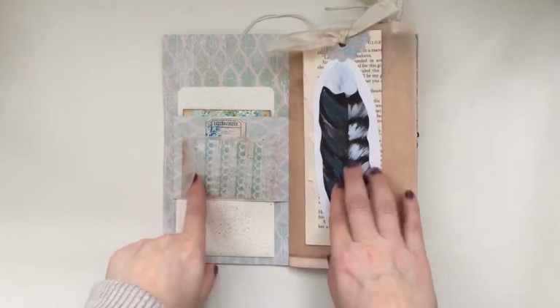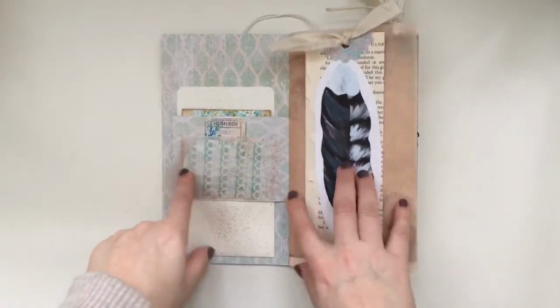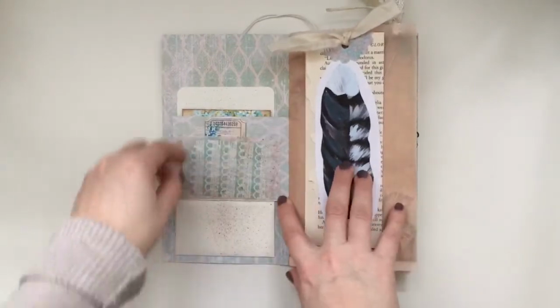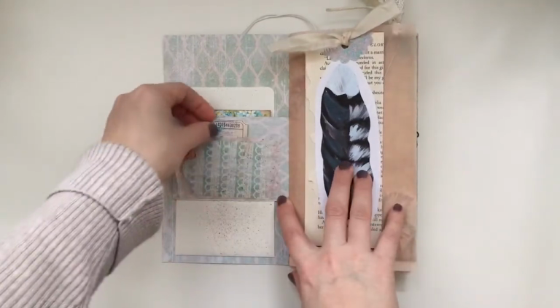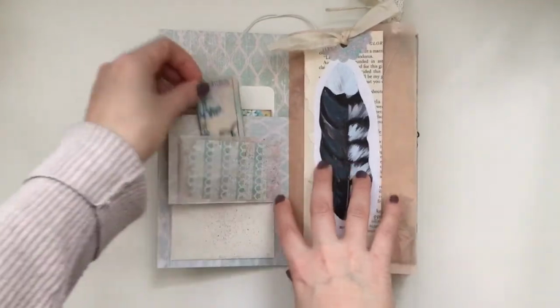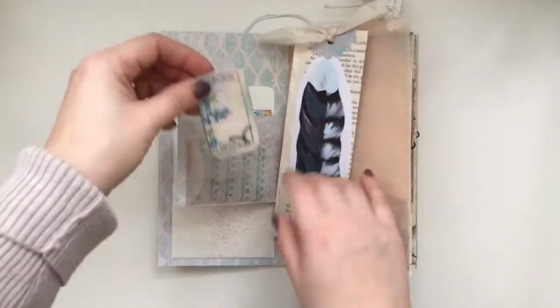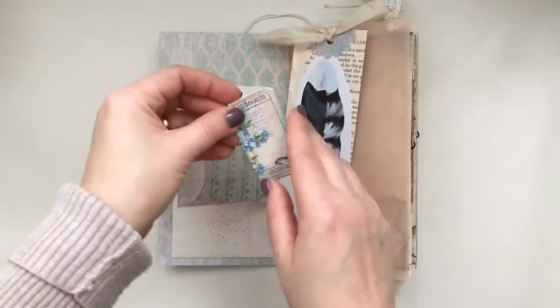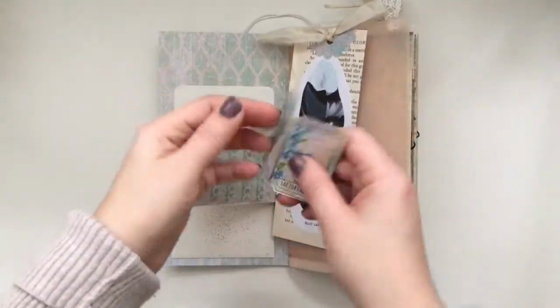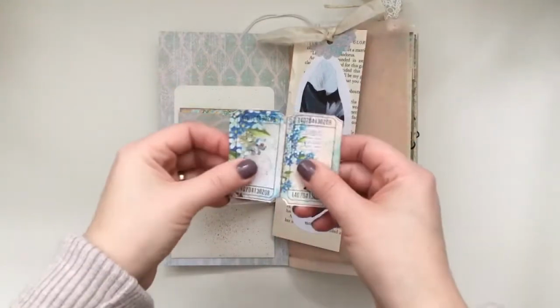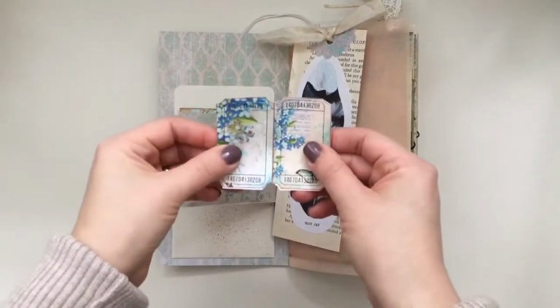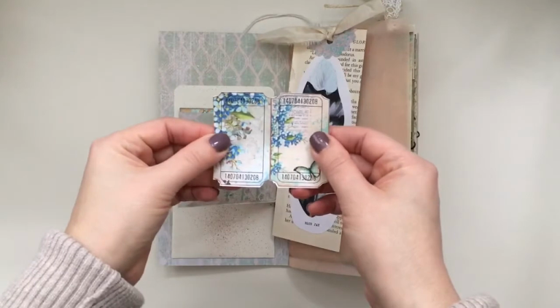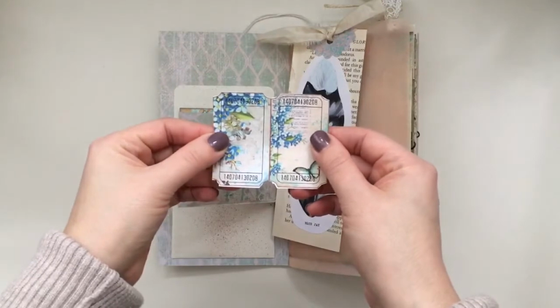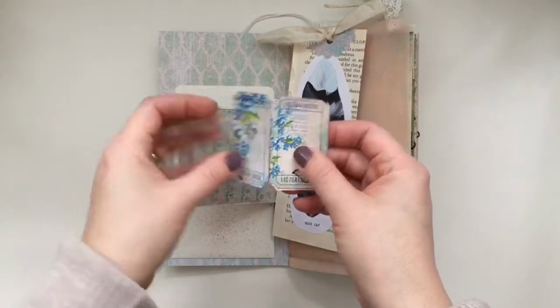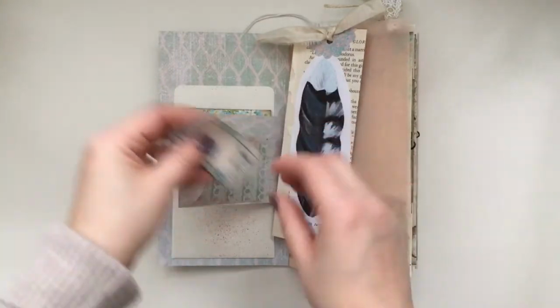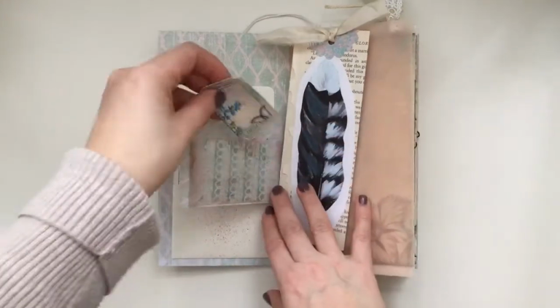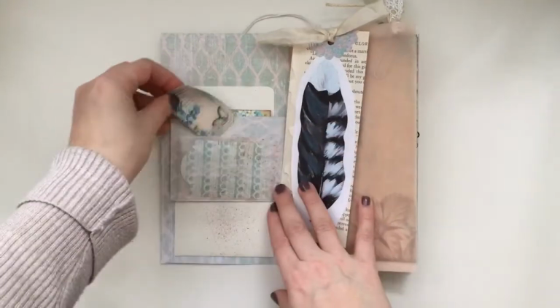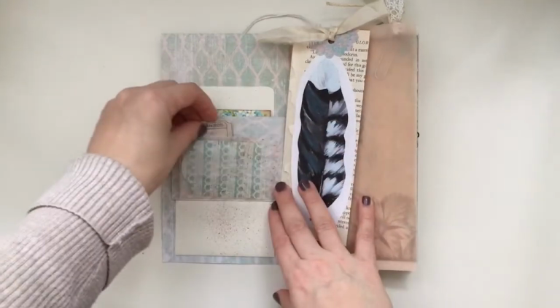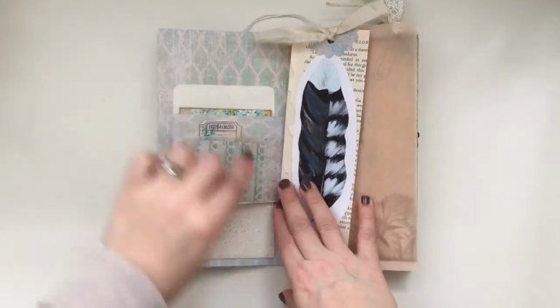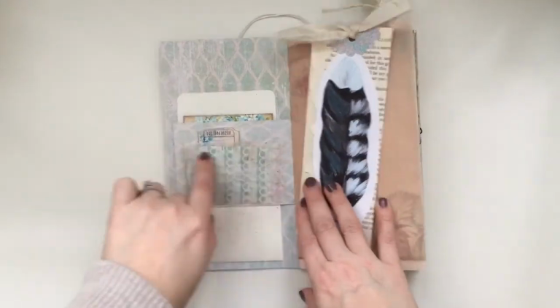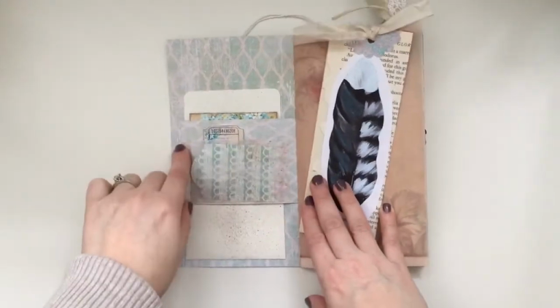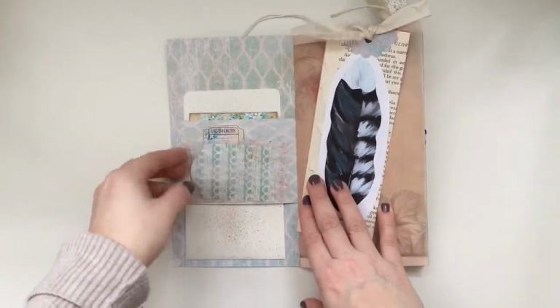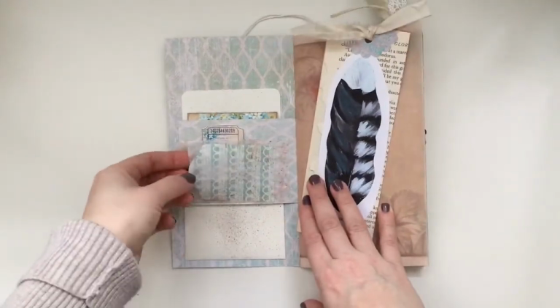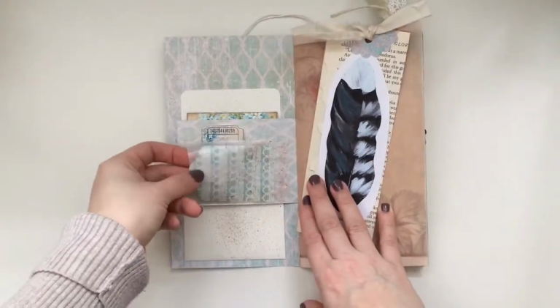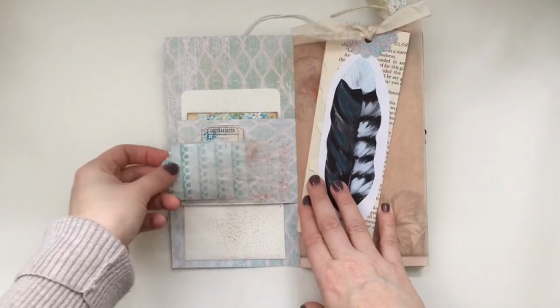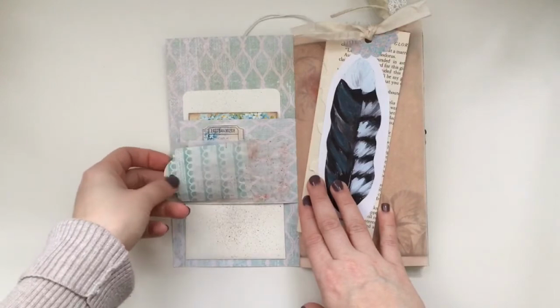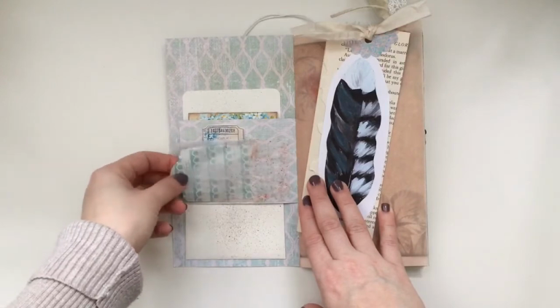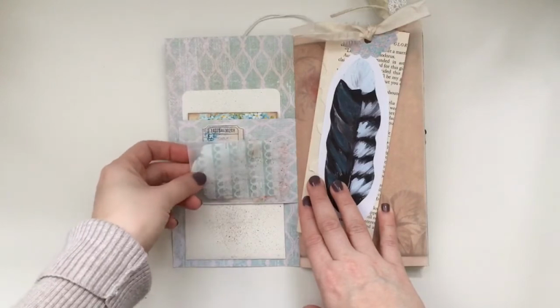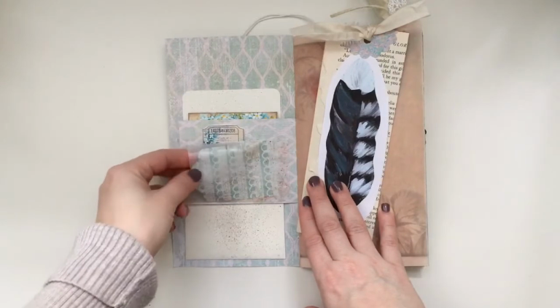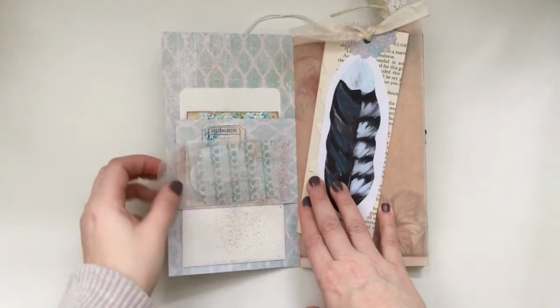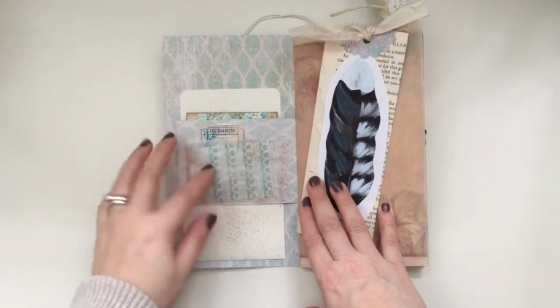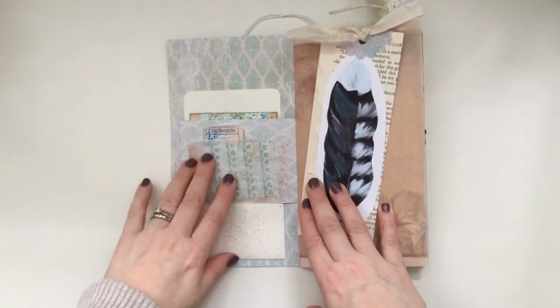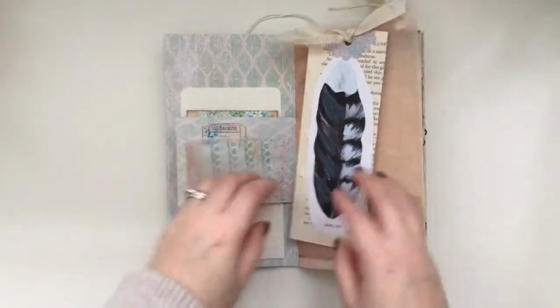The inside here has one of the tickets that come with the add-on and that's just for extra journaling. And then the glassine envelope here is Jane9 Scraps — I just tucked it in for them.